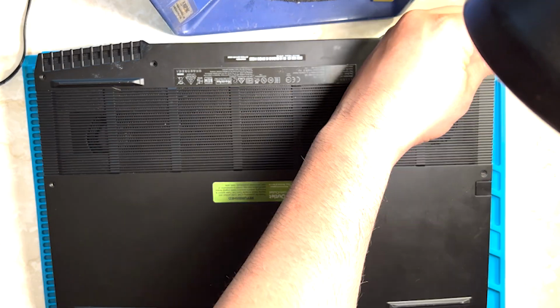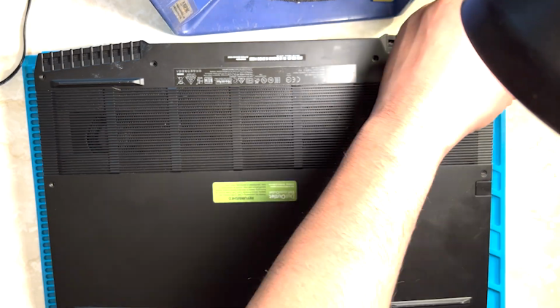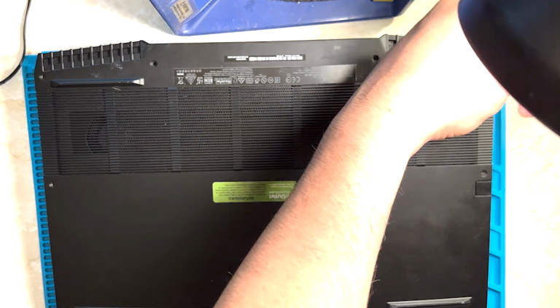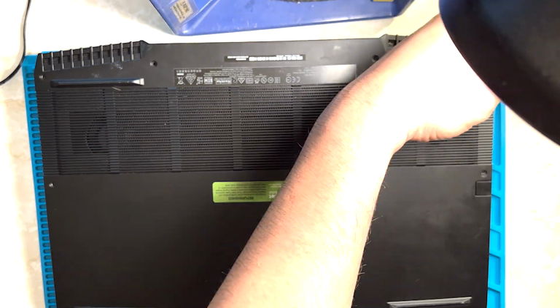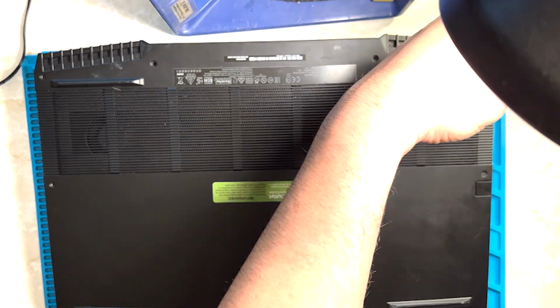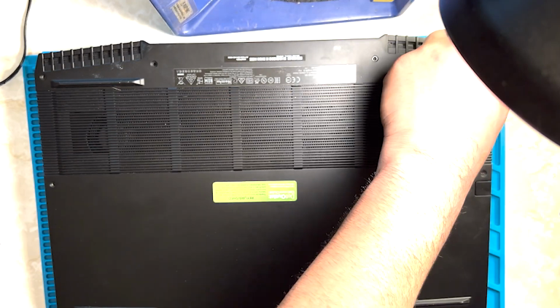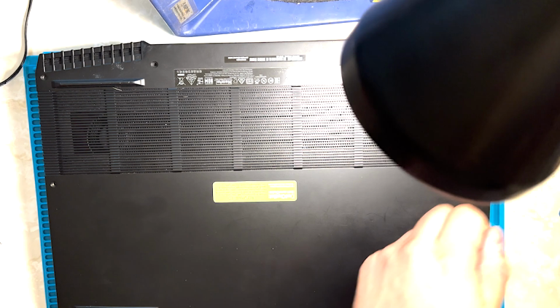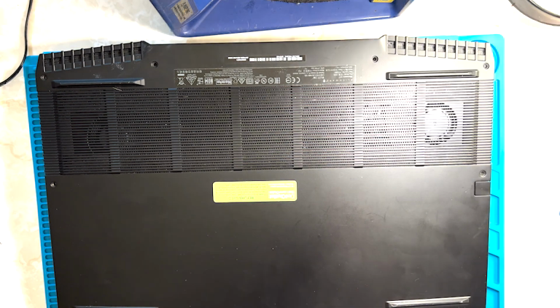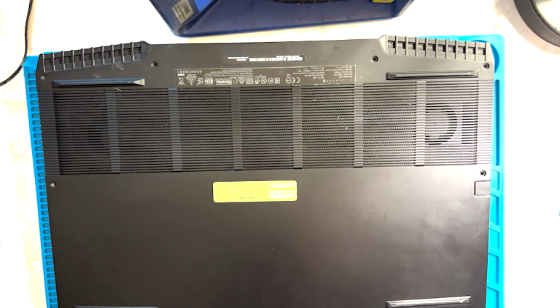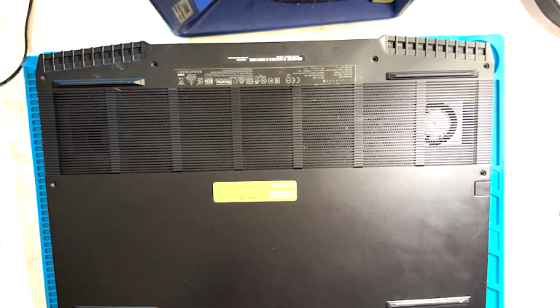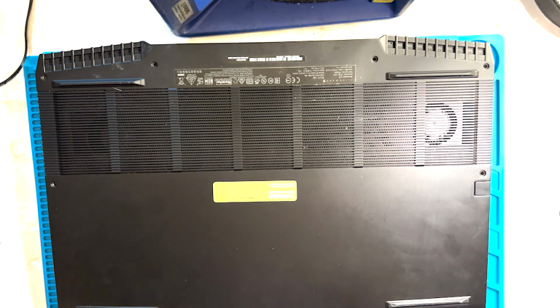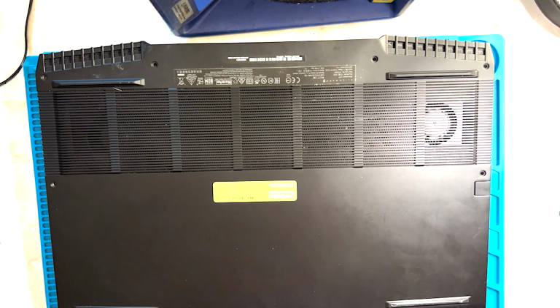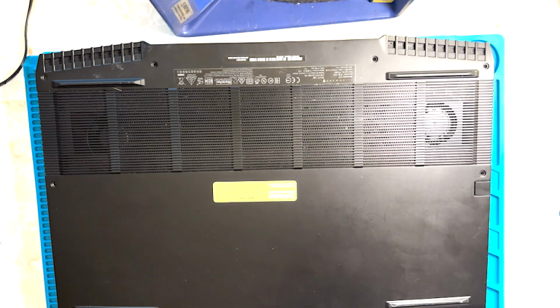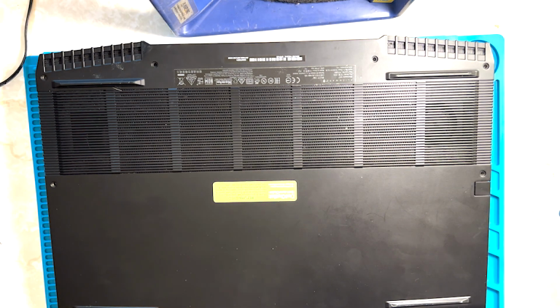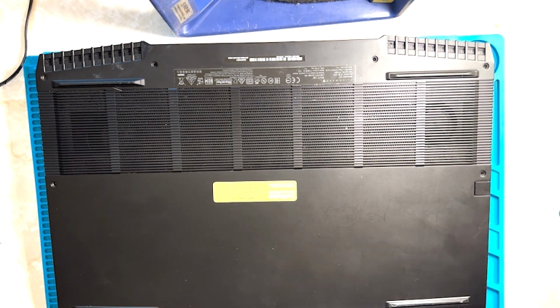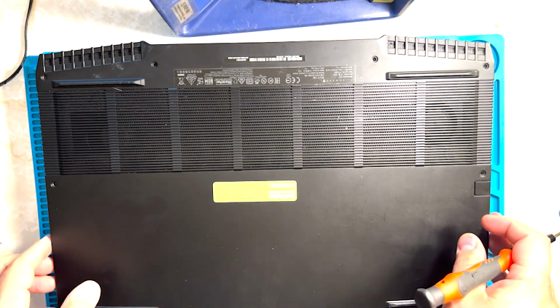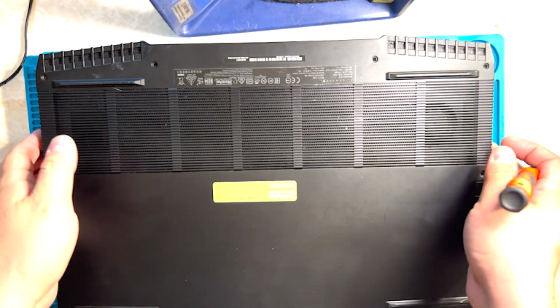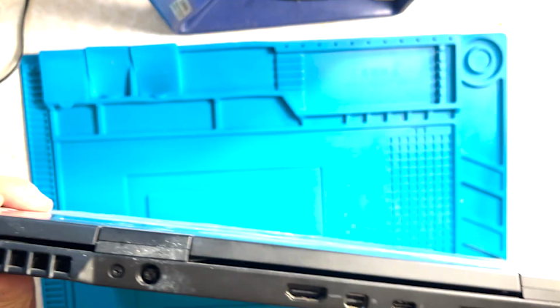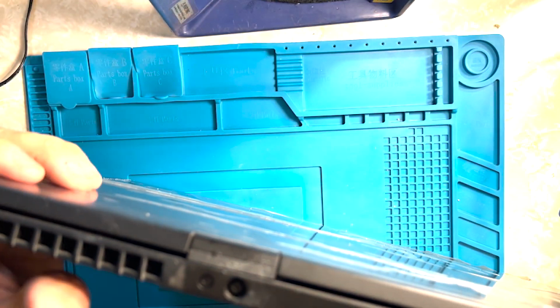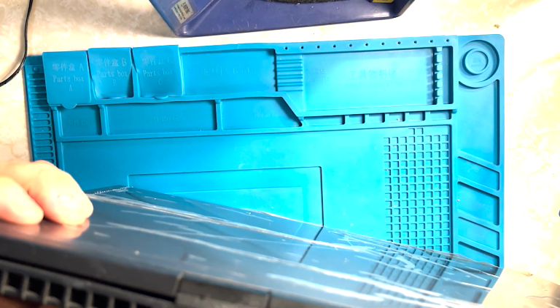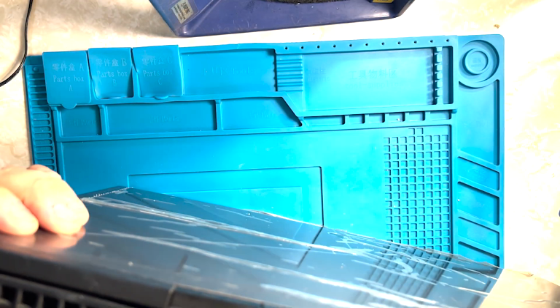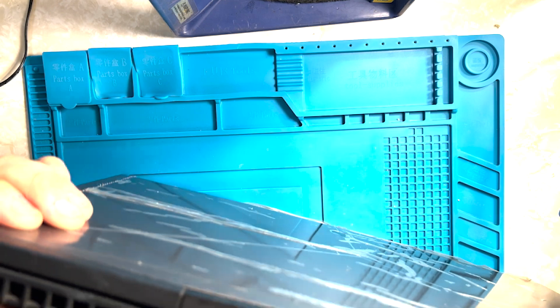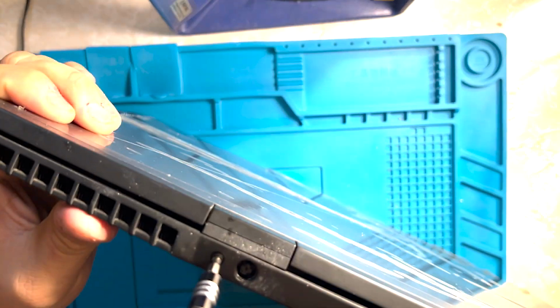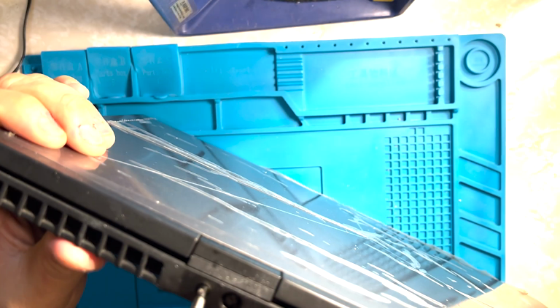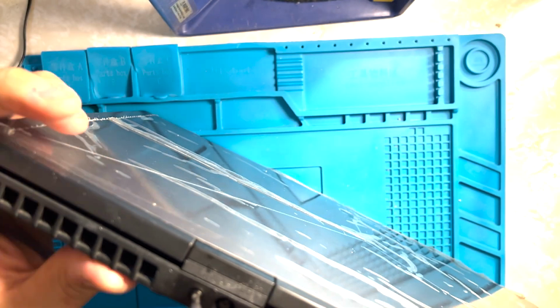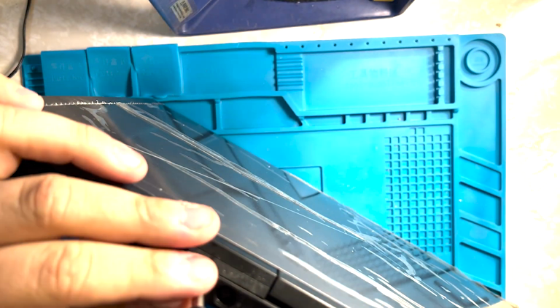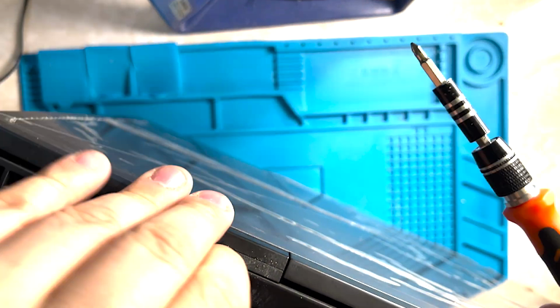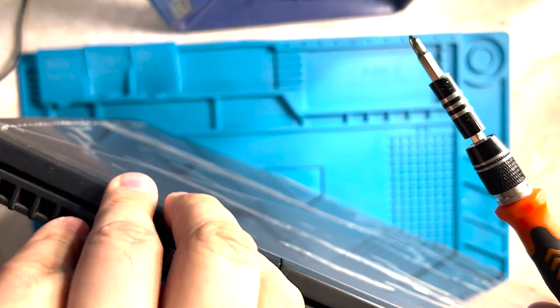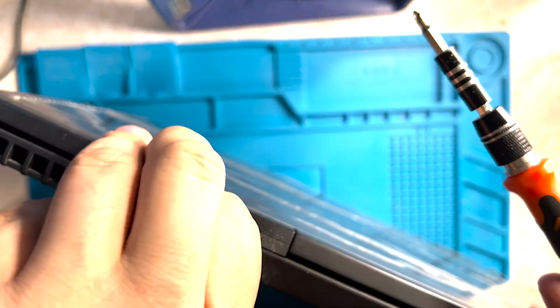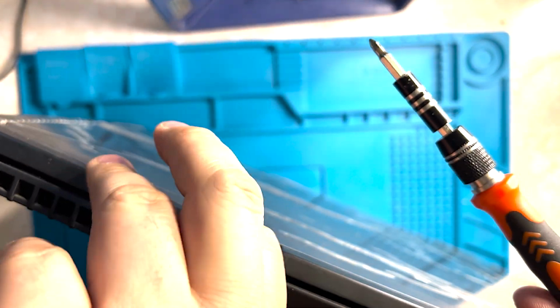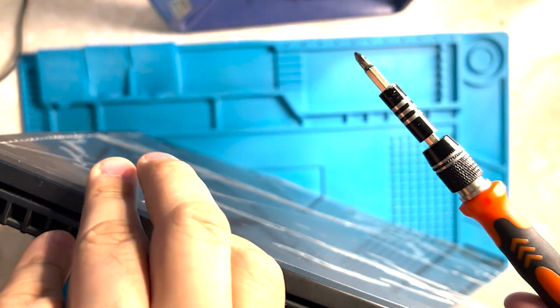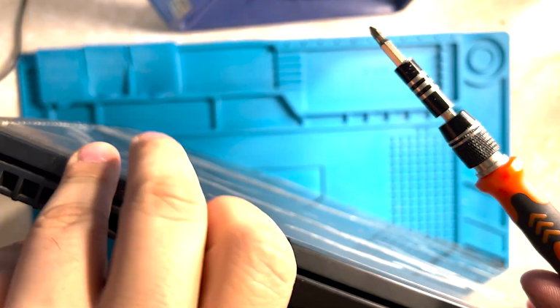This is a Wi-Fi 6E card. You can find it on Amazon or eBay.